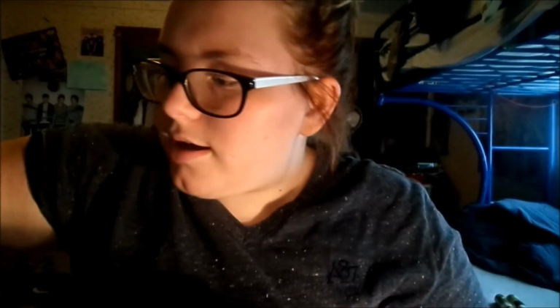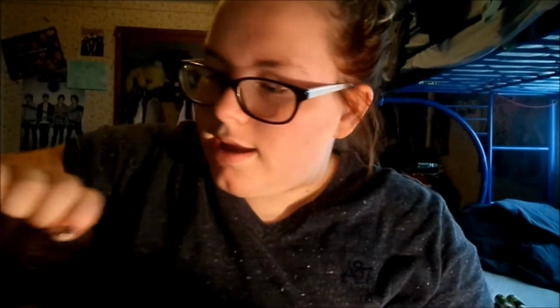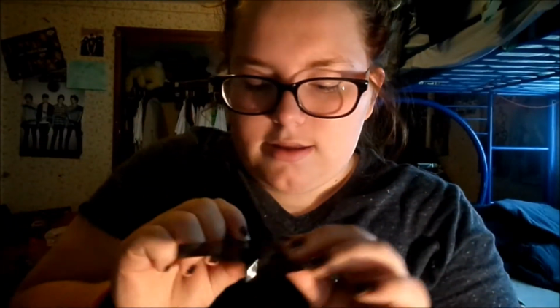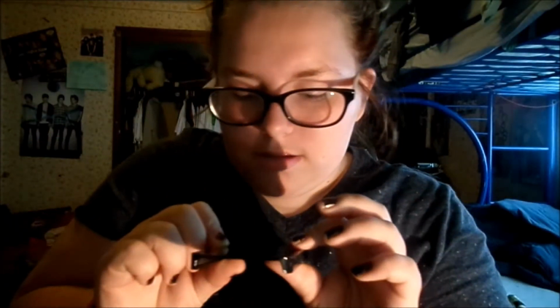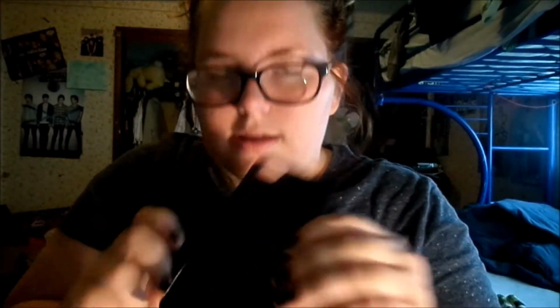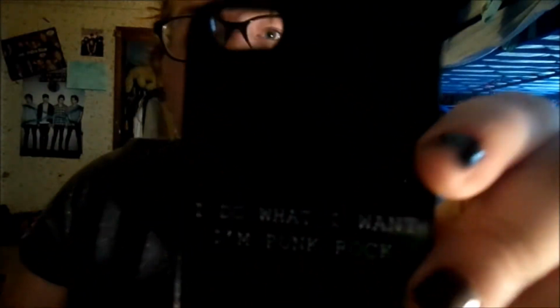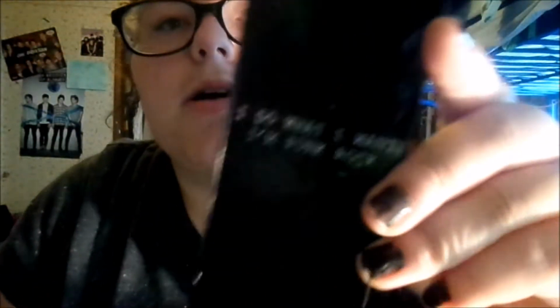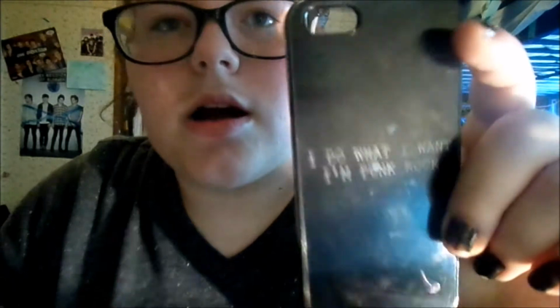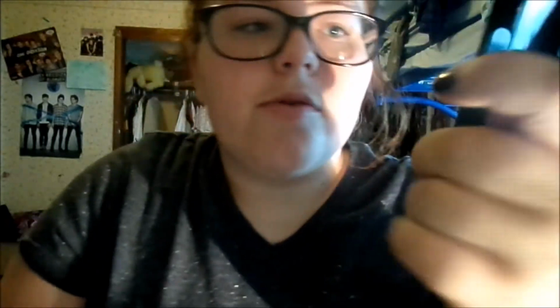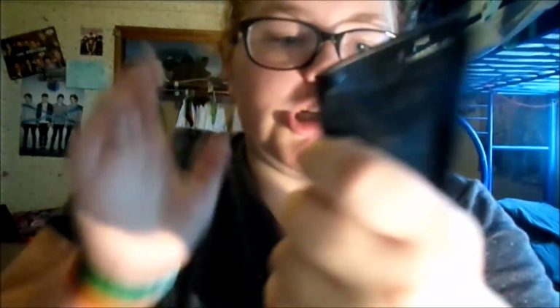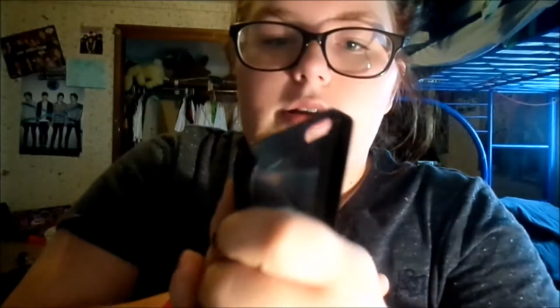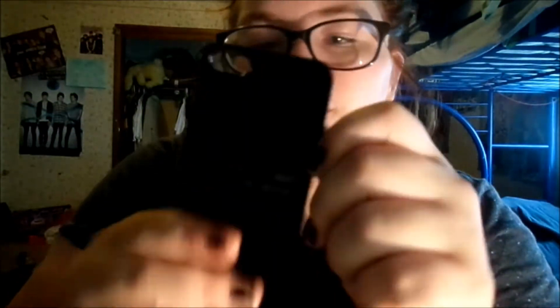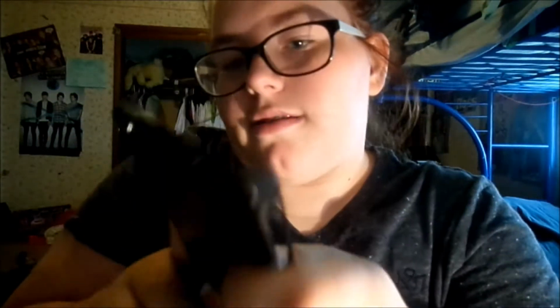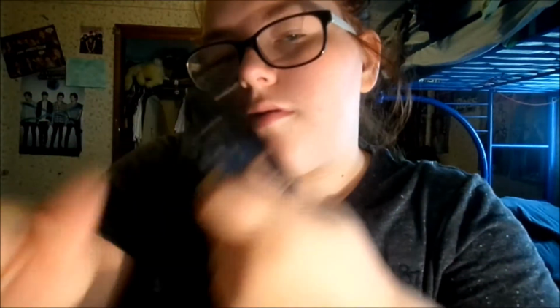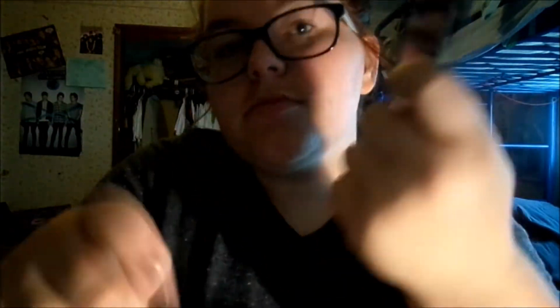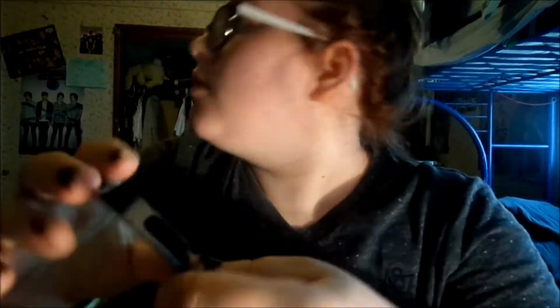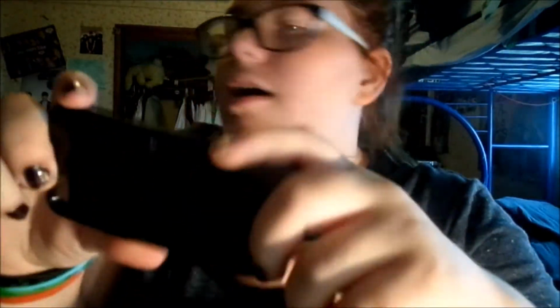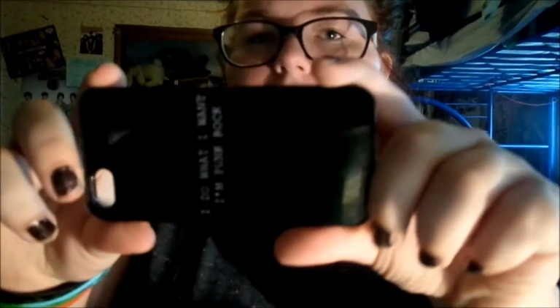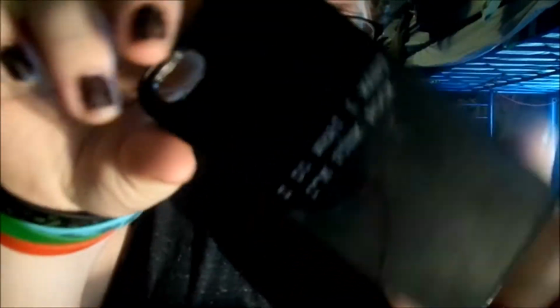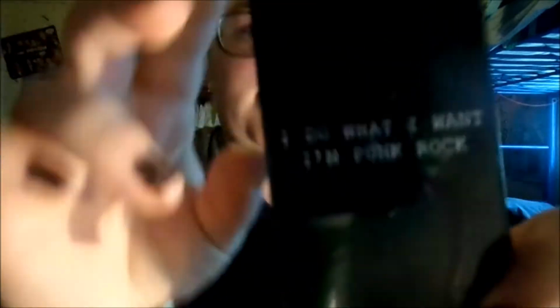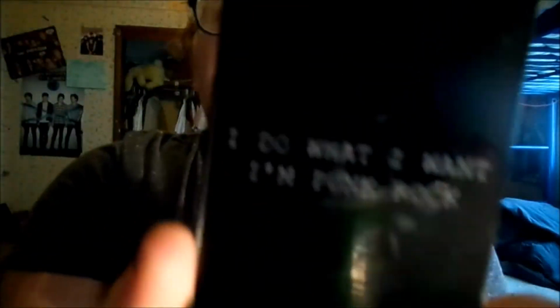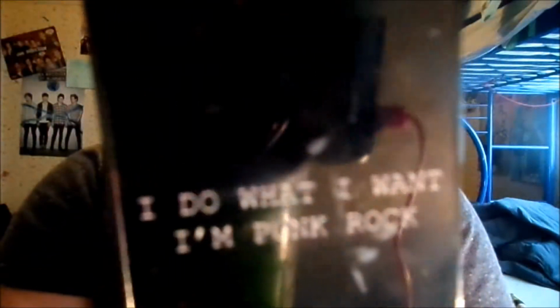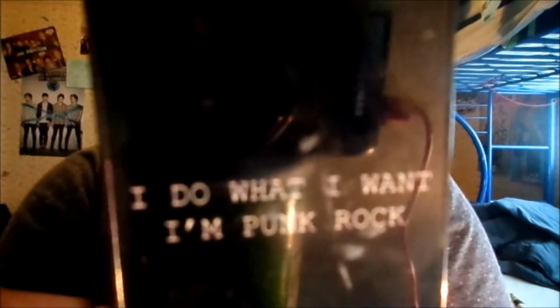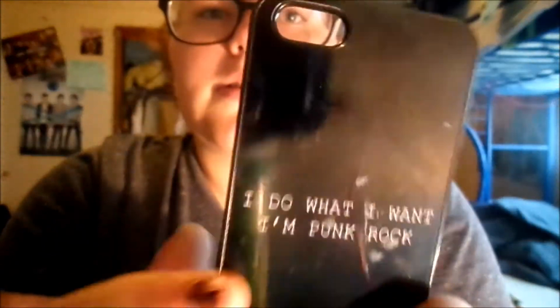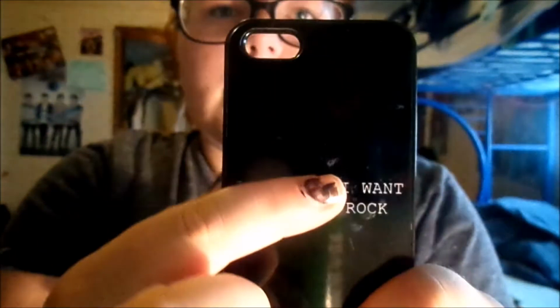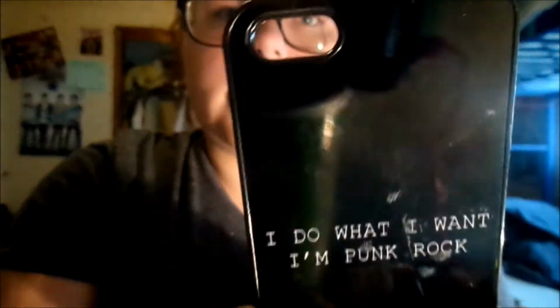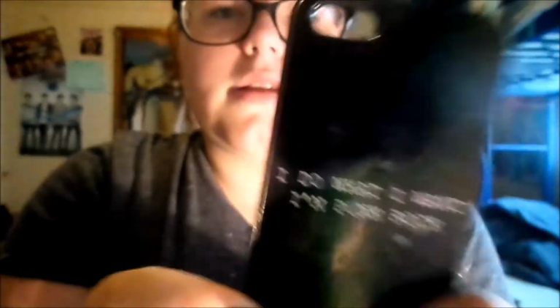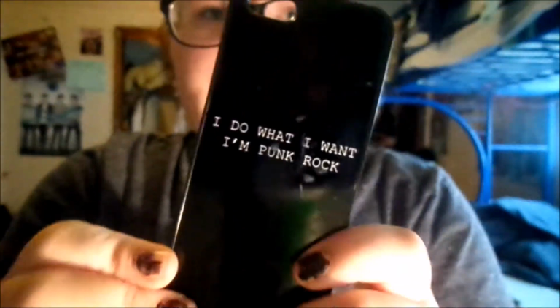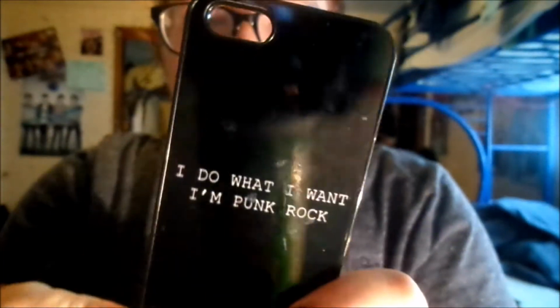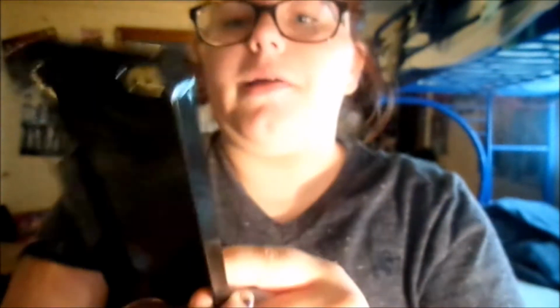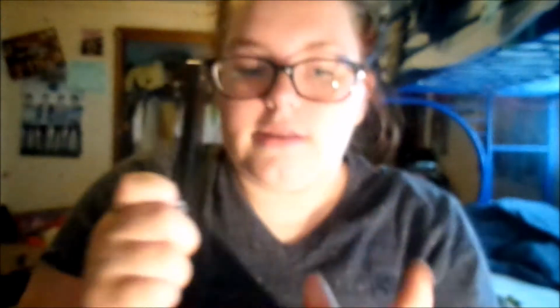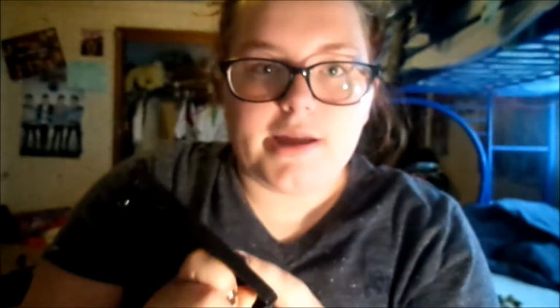Next case says 'I Do It On Punk Rock,' which is like a 5 Seconds of Summer quote I think. There's no polish on it but I use this case a lot. It's from Amazon.